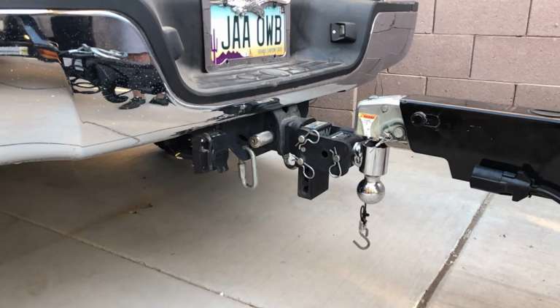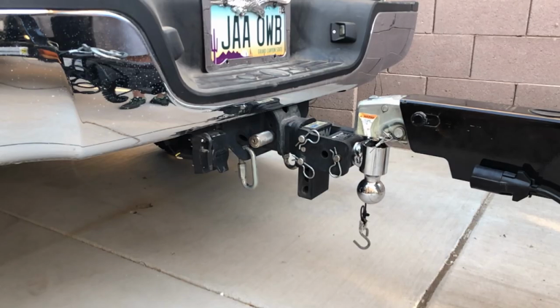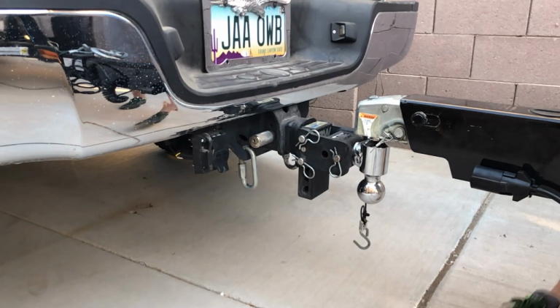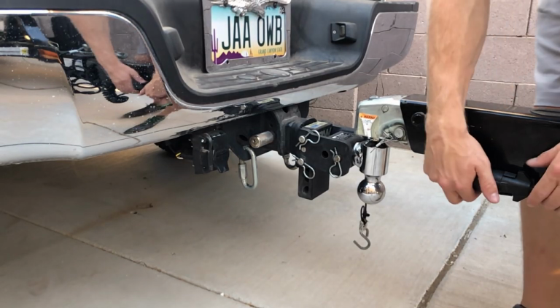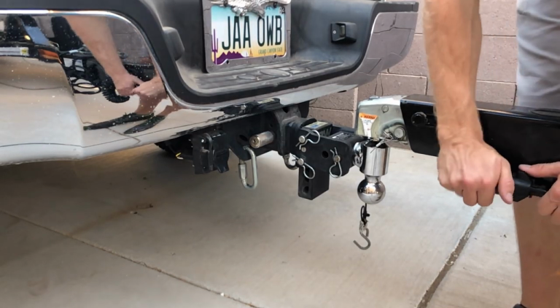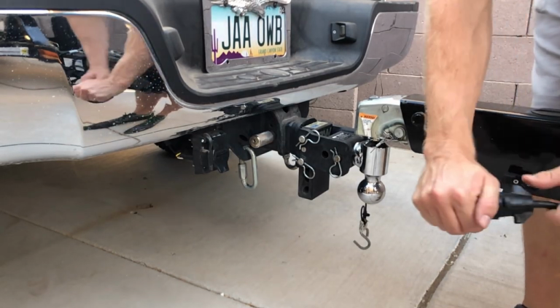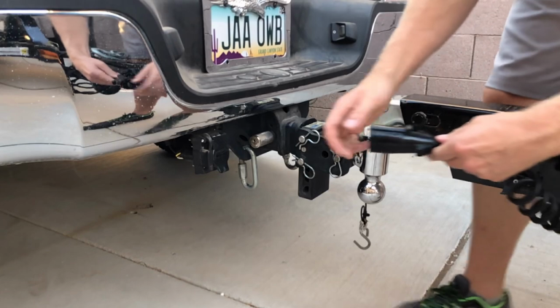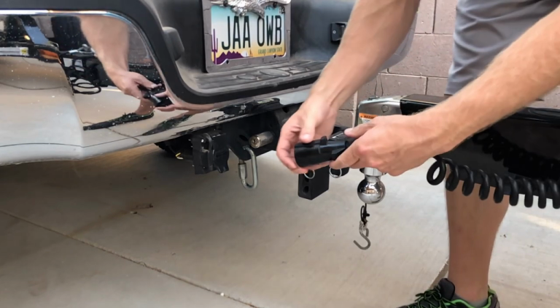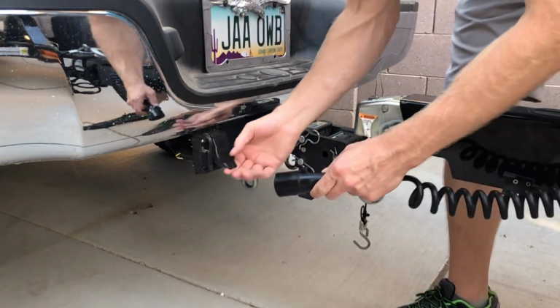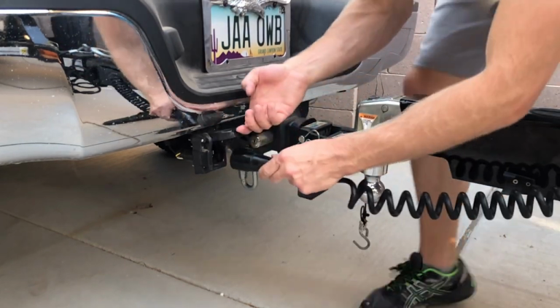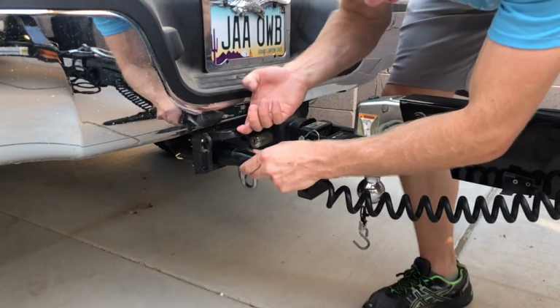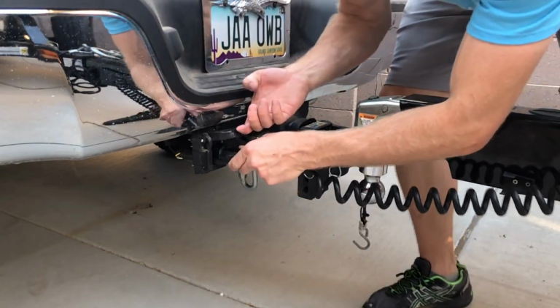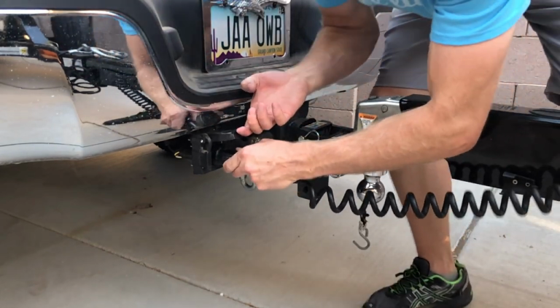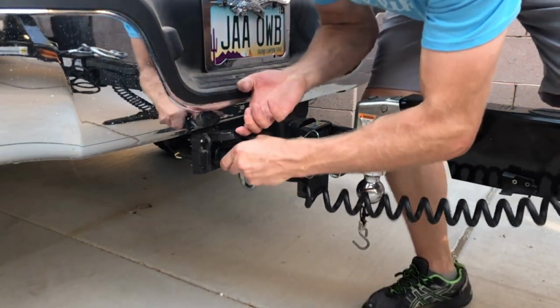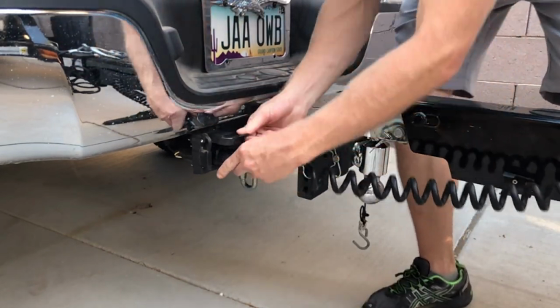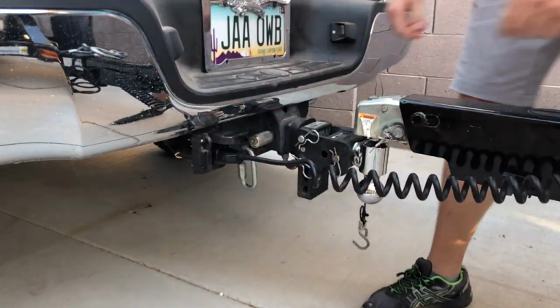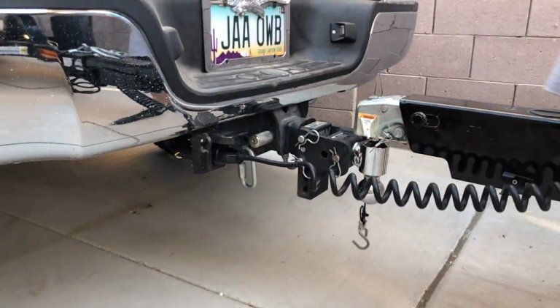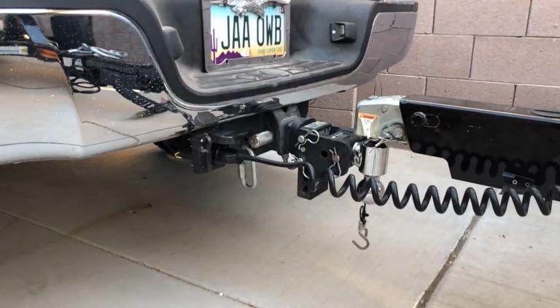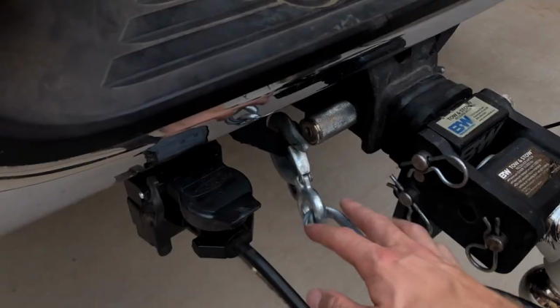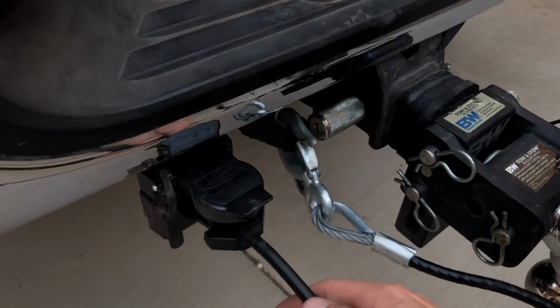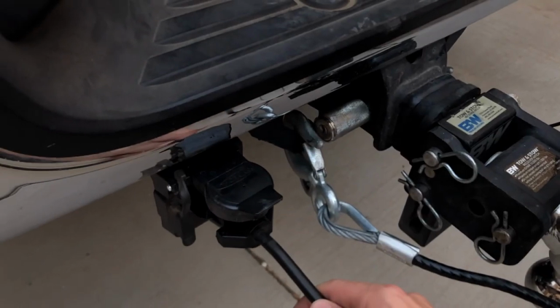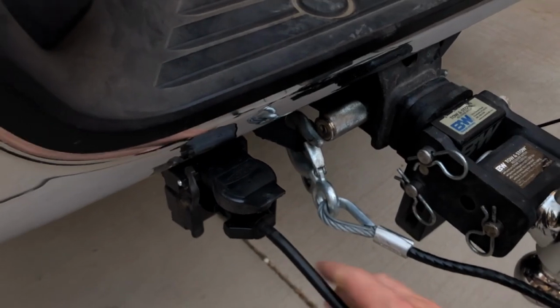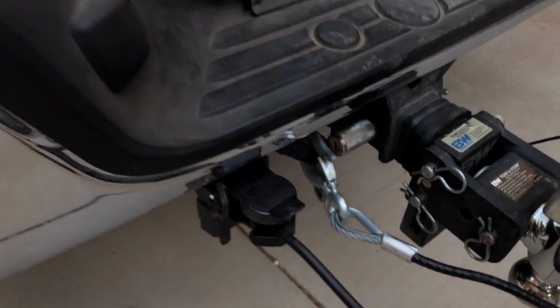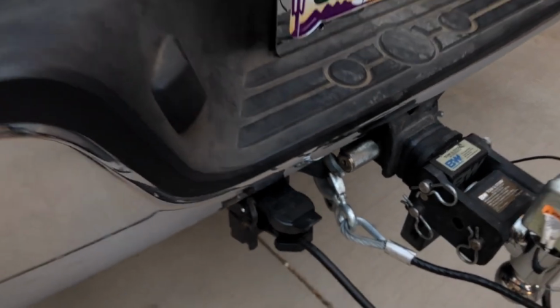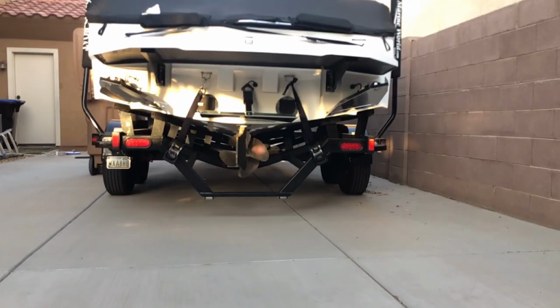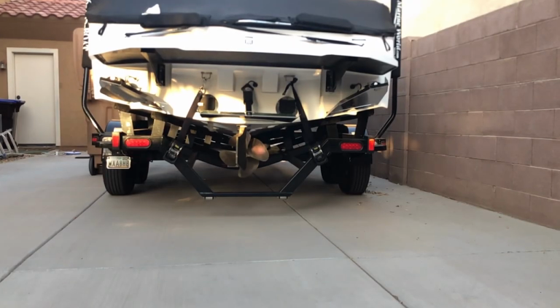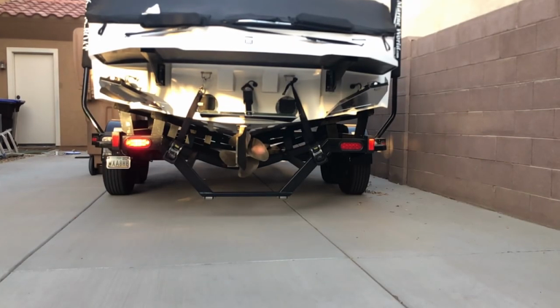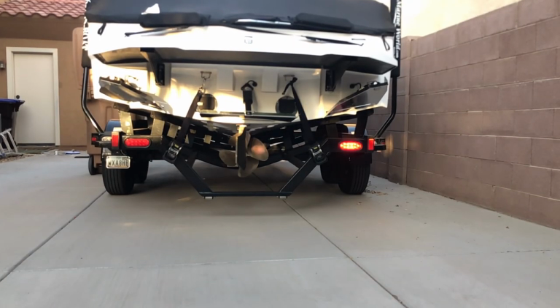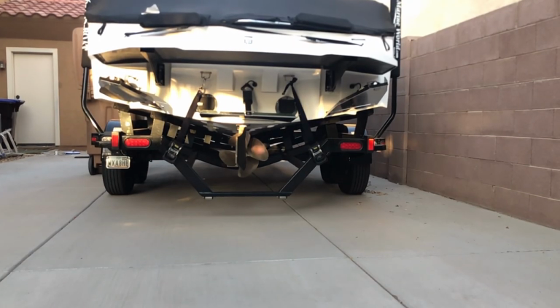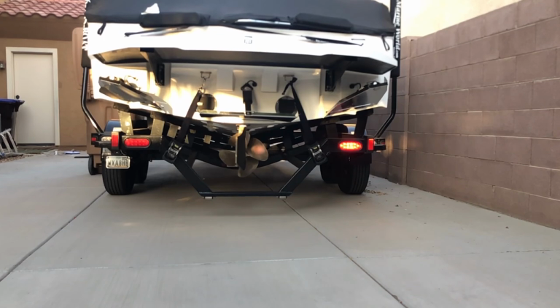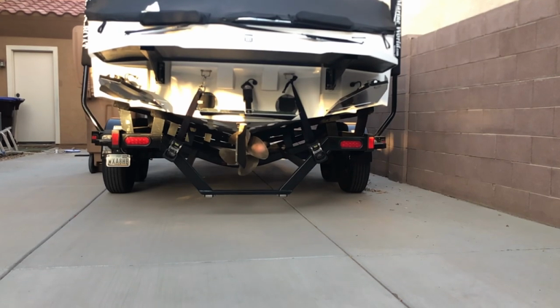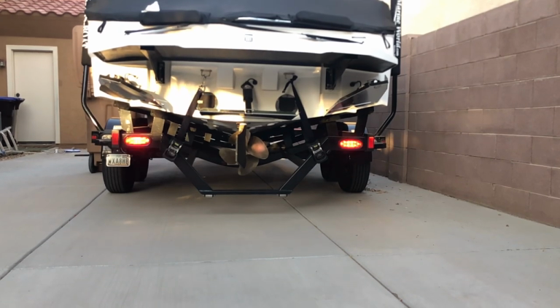Hook up your electronics and make sure you use the proper plug. The trailer is wired to disengage the brake when you put your vehicle in reverse, so make sure that your vehicle is wired correctly. Do a quick check and make sure all trailer lights work properly.